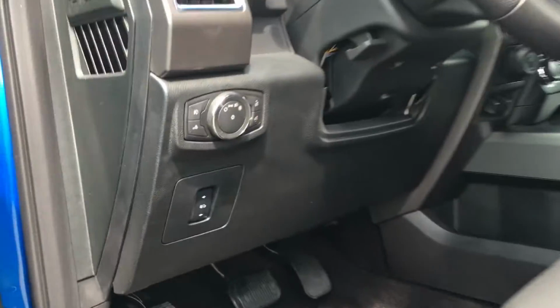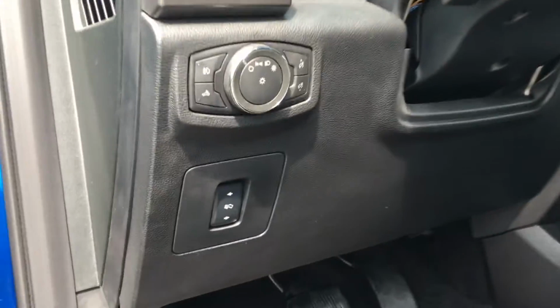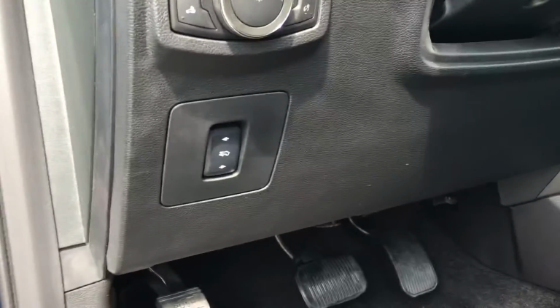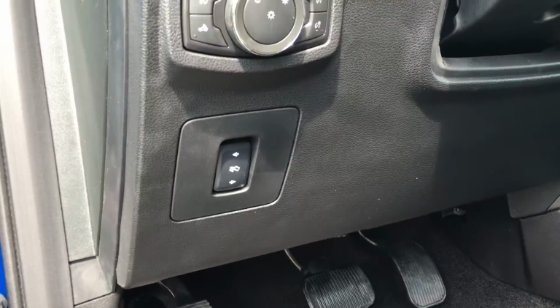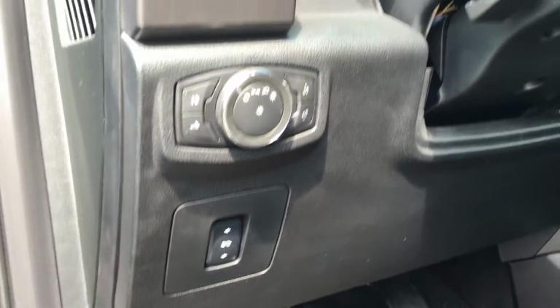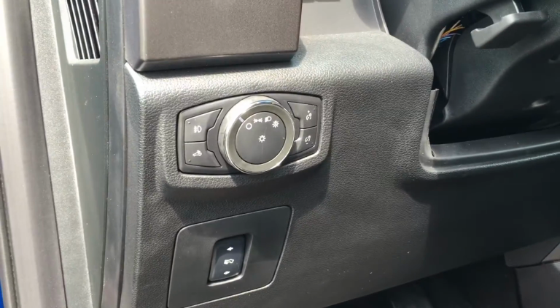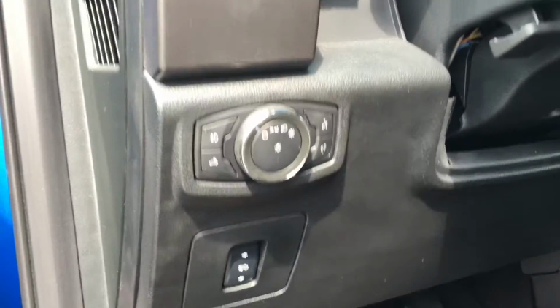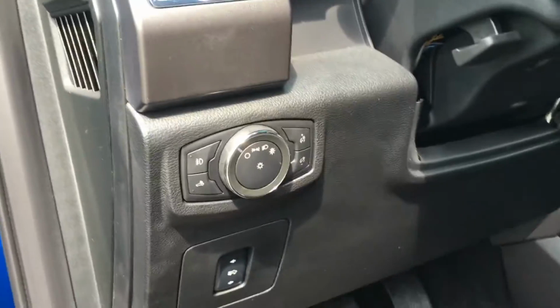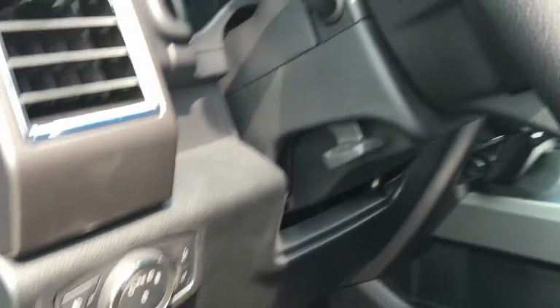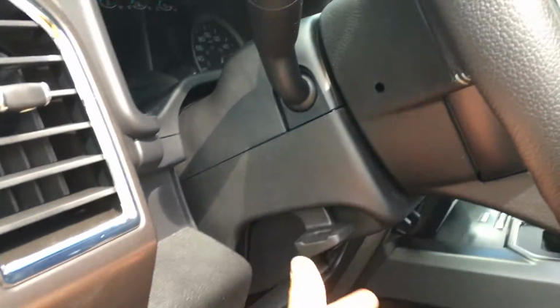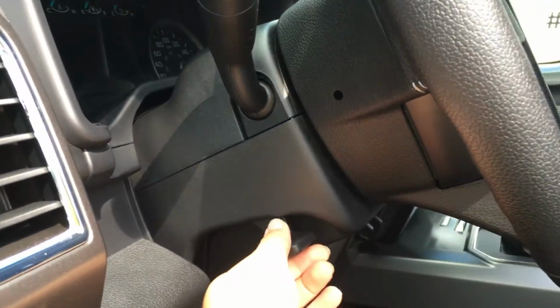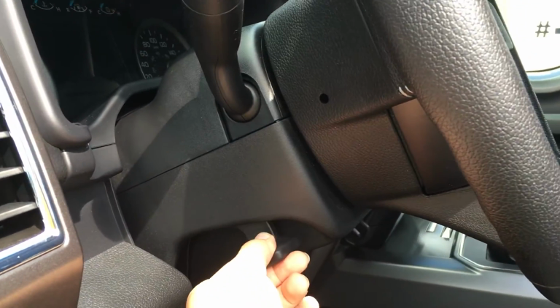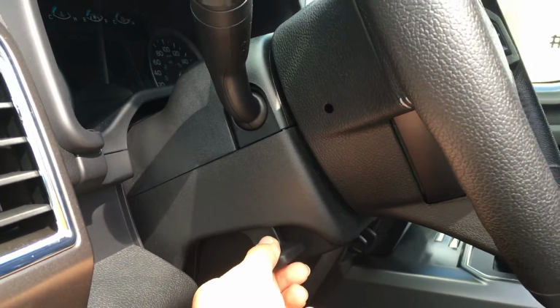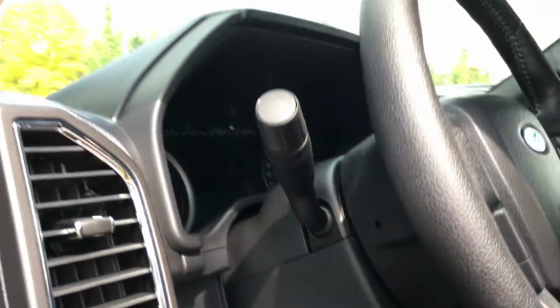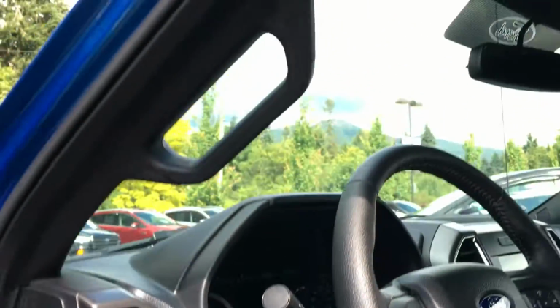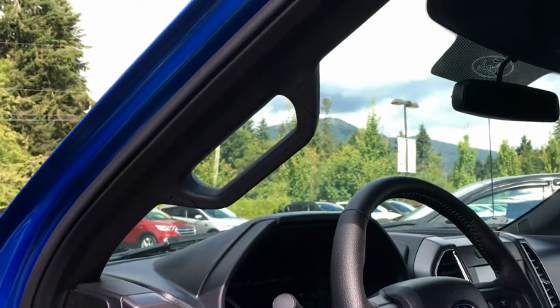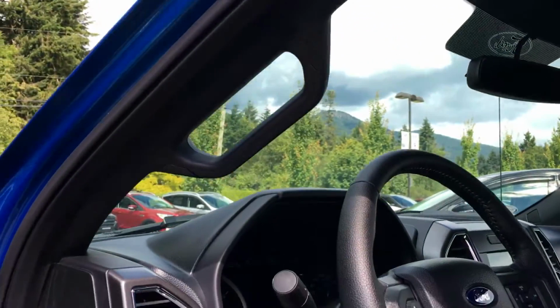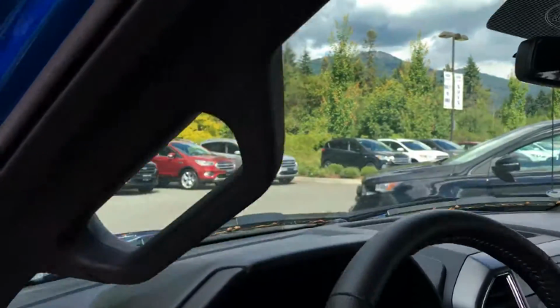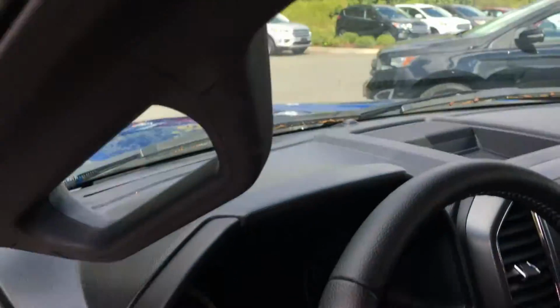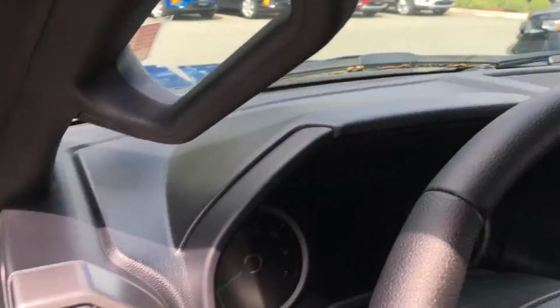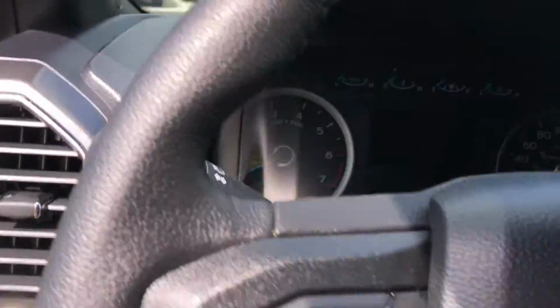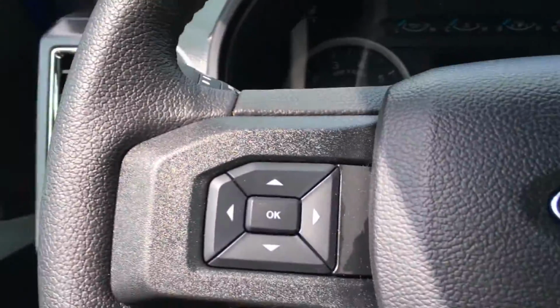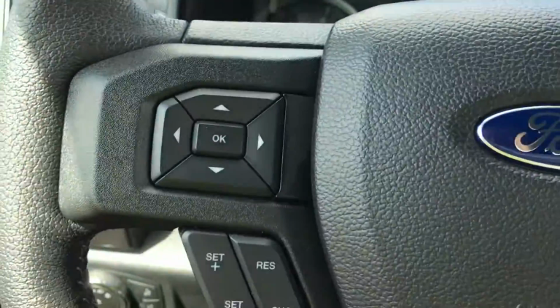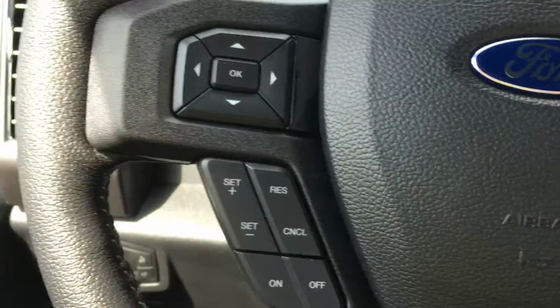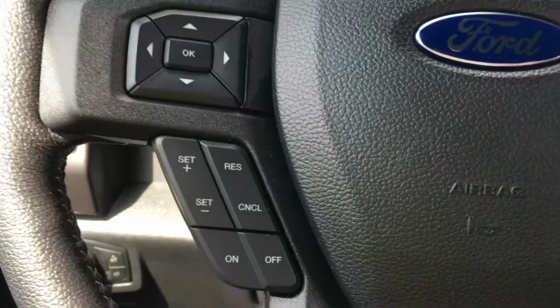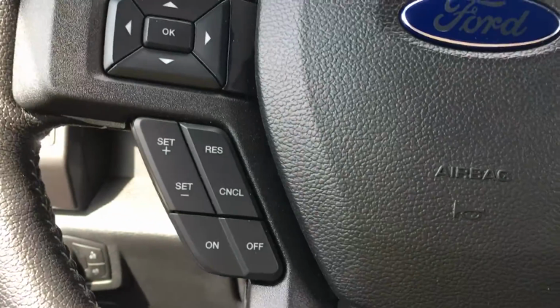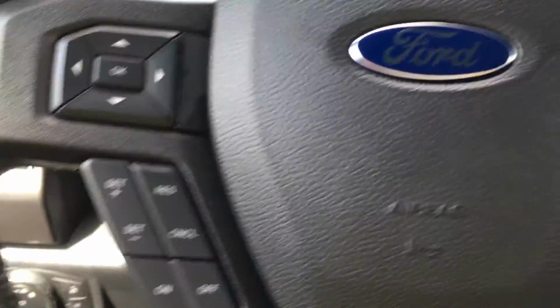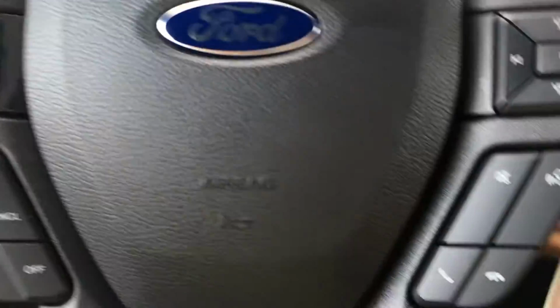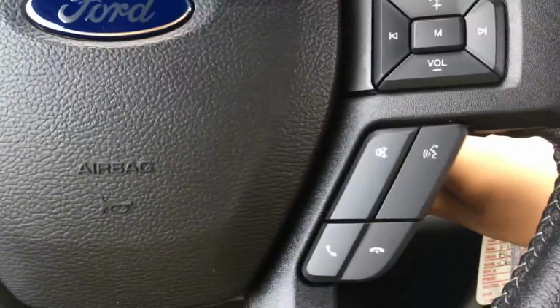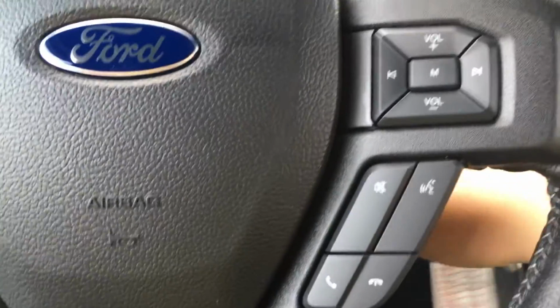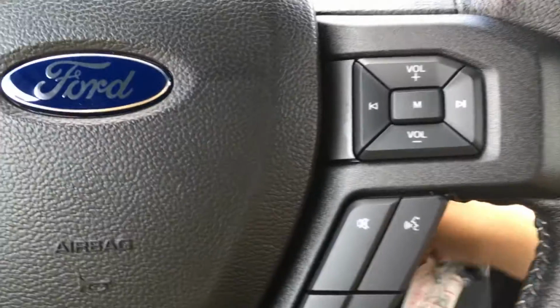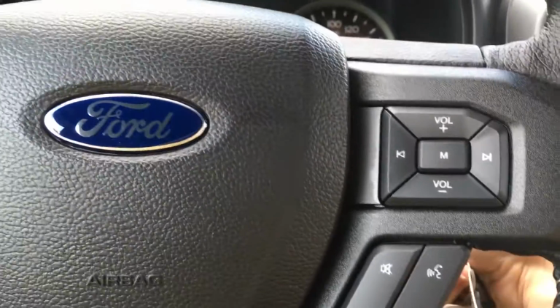Beside the steering wheel, you have the power adjustable pedals as well as the lighting controls. On the side of the steering wheel, there's a lever to move its position, and a handle in the door frame makes it easier to get in. On the face of the steering wheel, you have dash controls and cruise control, sync voice activated system, and media controls.